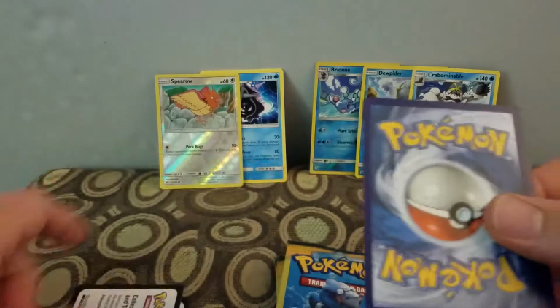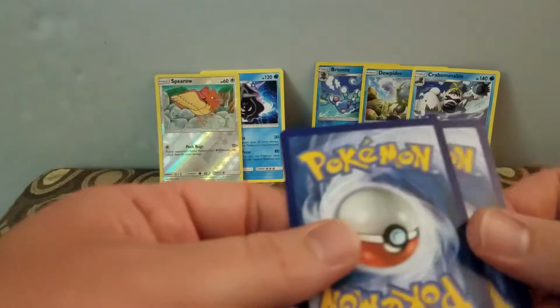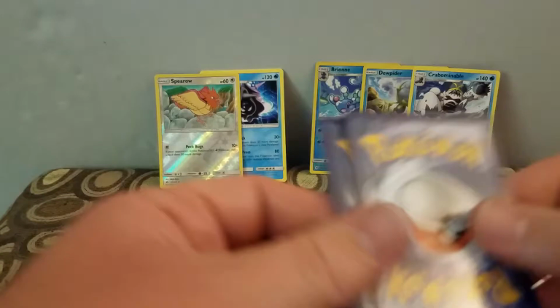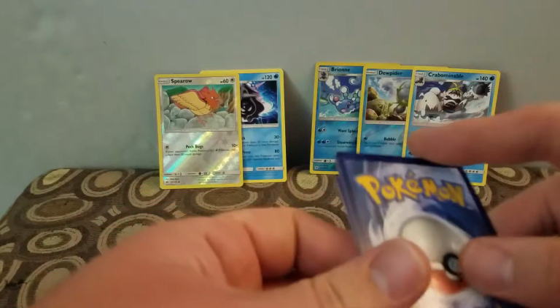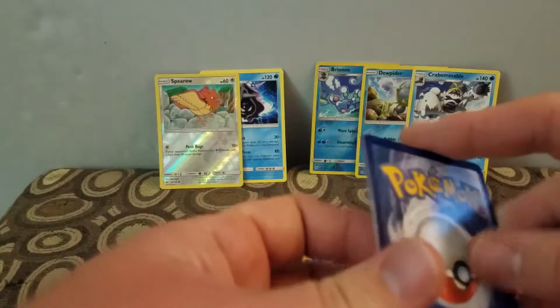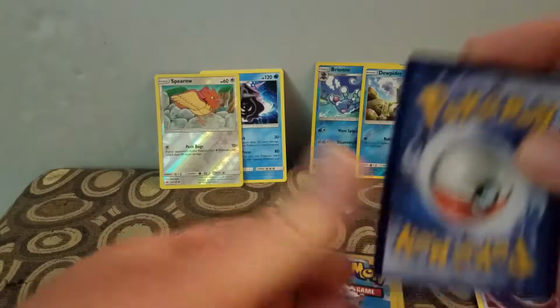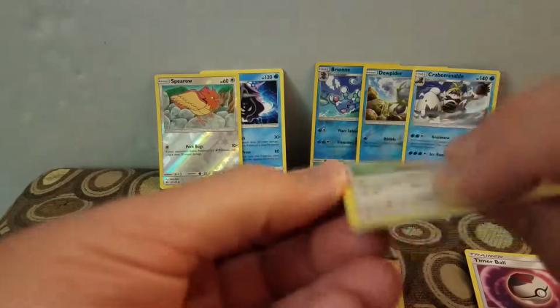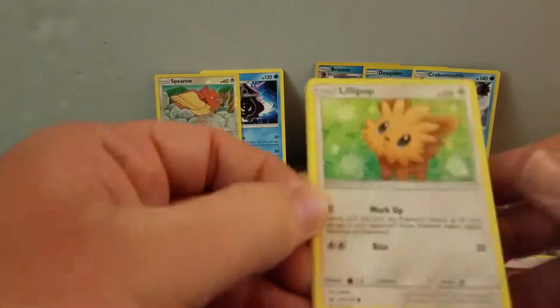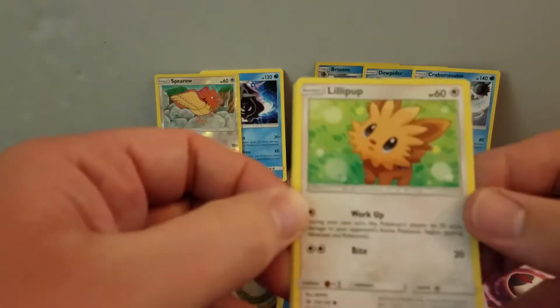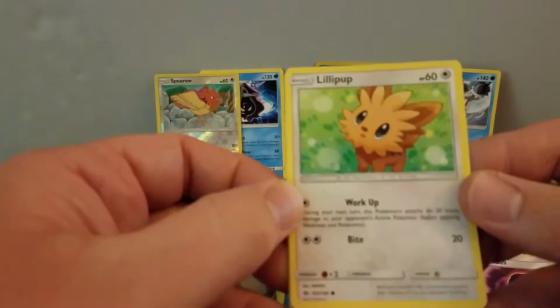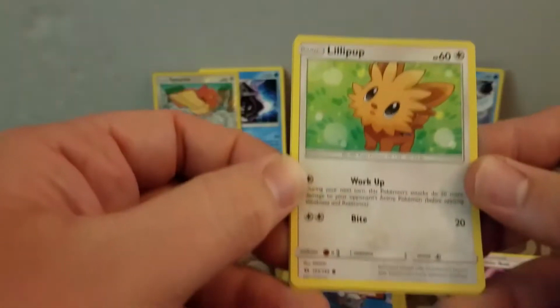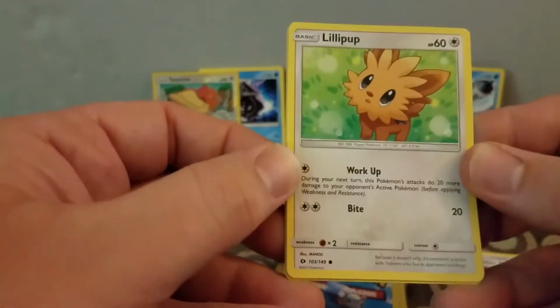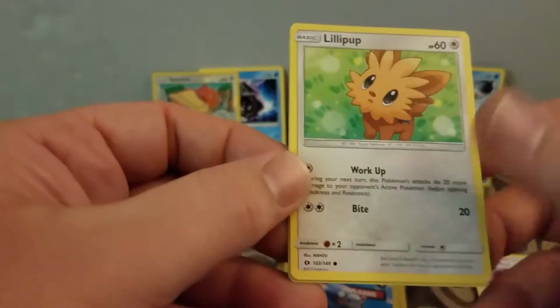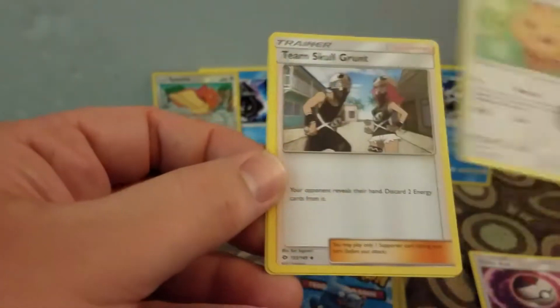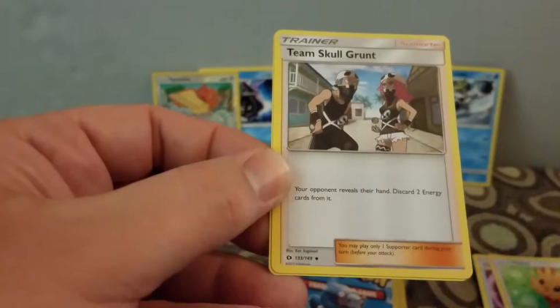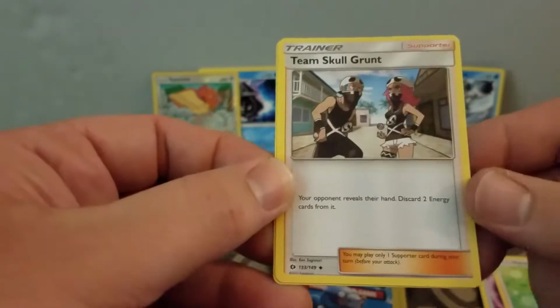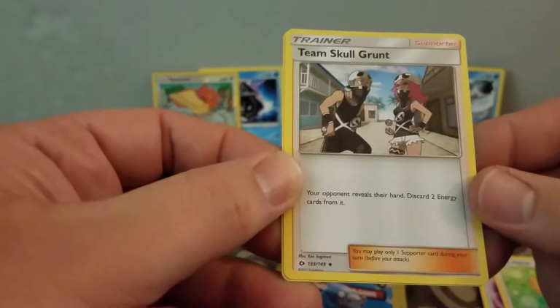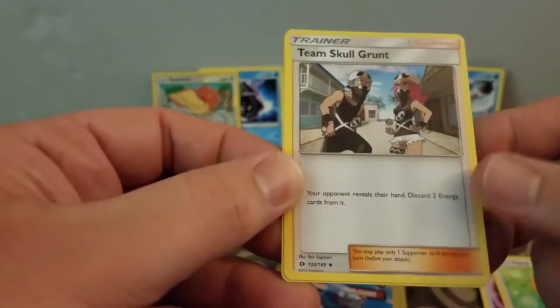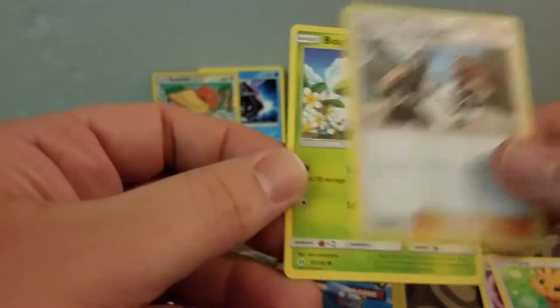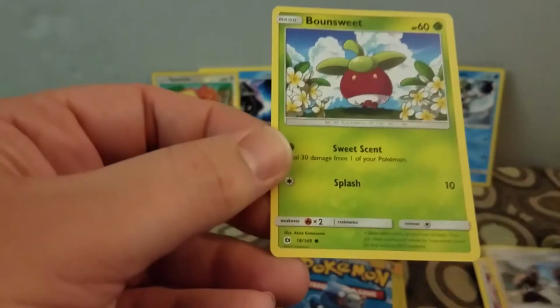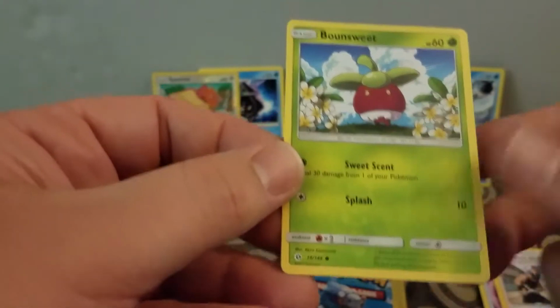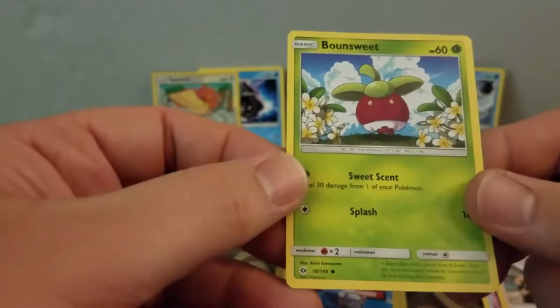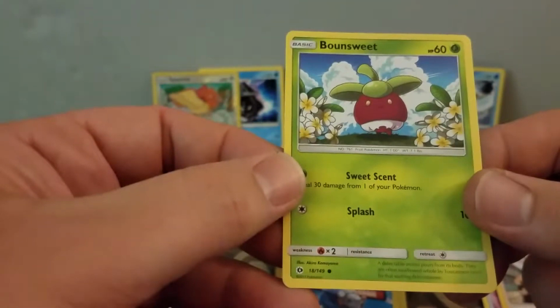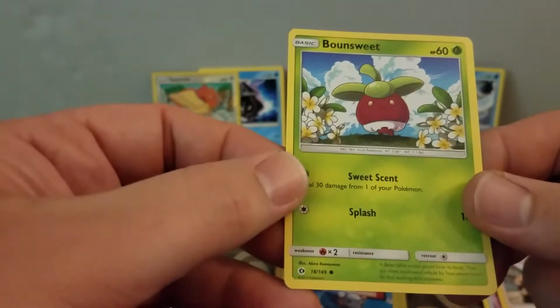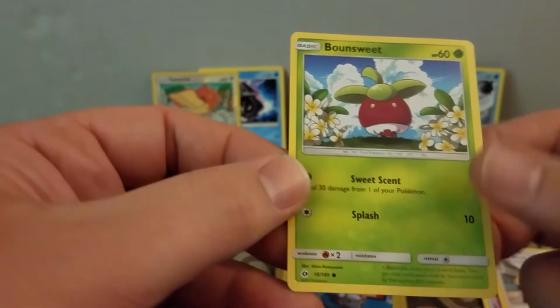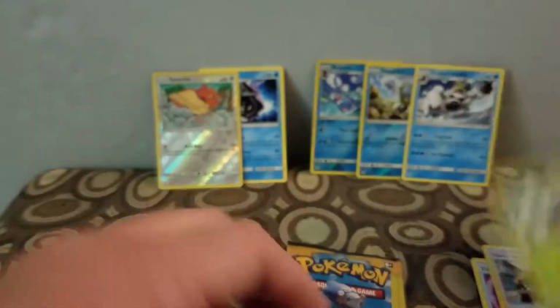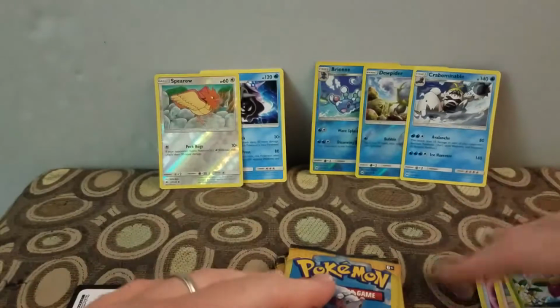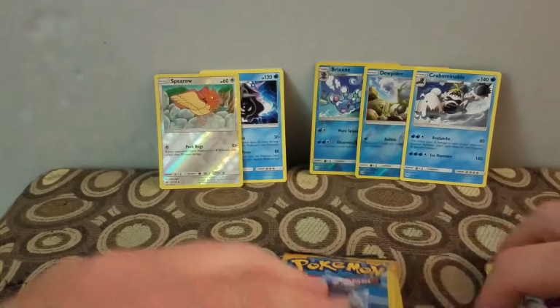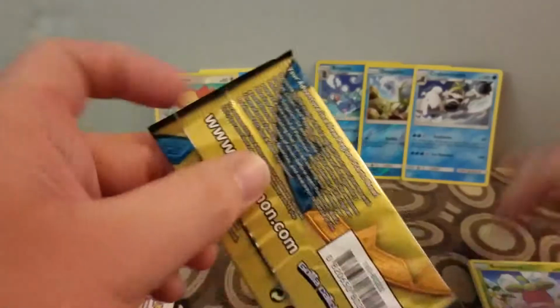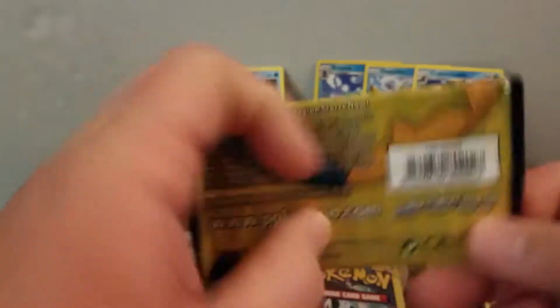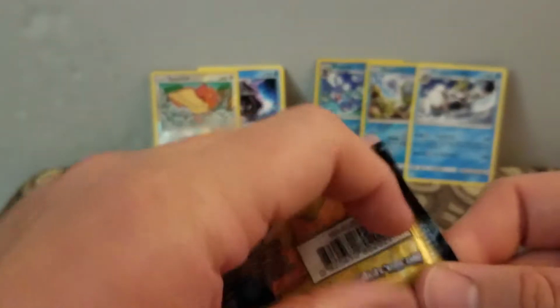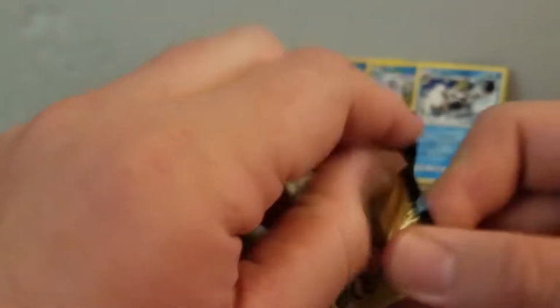I see why people like these dollar packs. Some people apparently don't have them. I have a Lillipup, Team Skull Grunt, and a Bounsweet. So, no rare or holo in that pack.